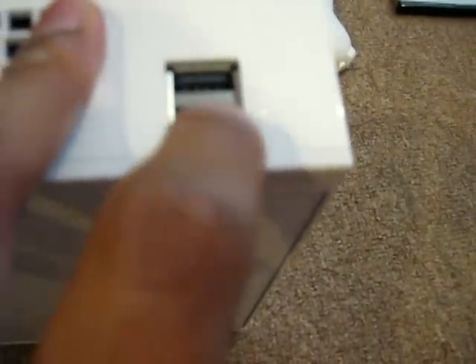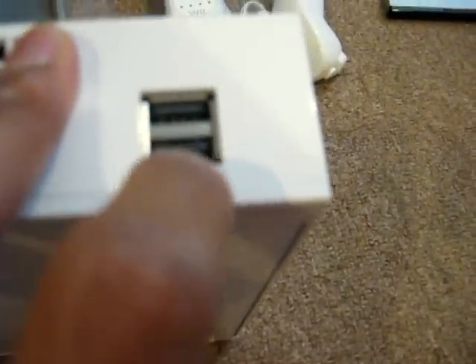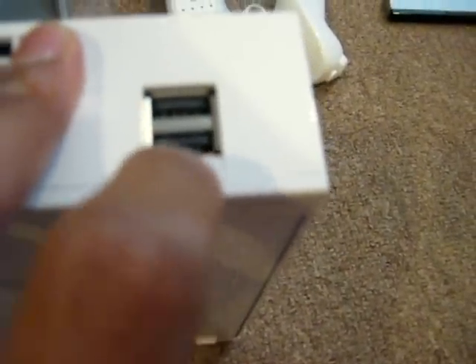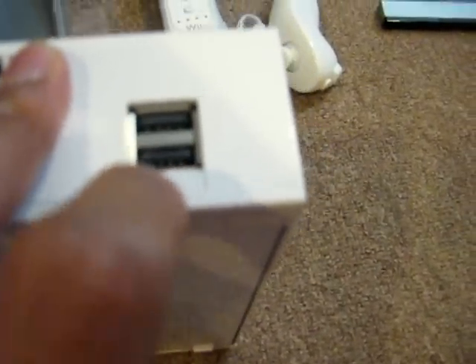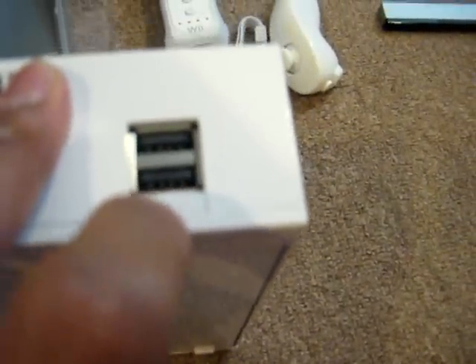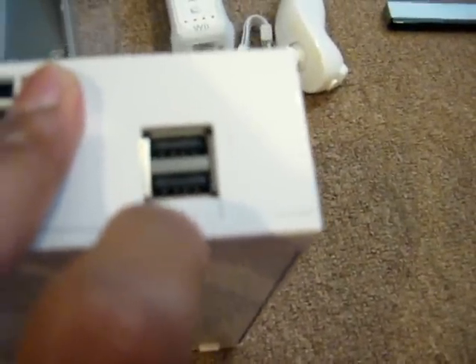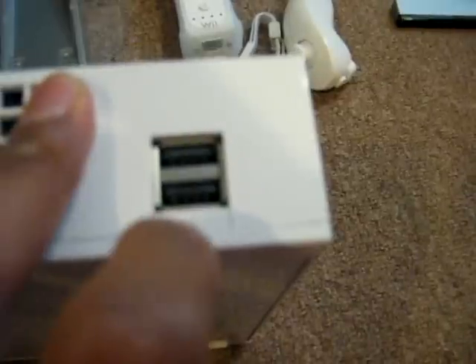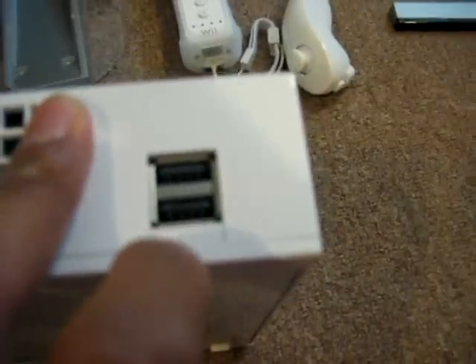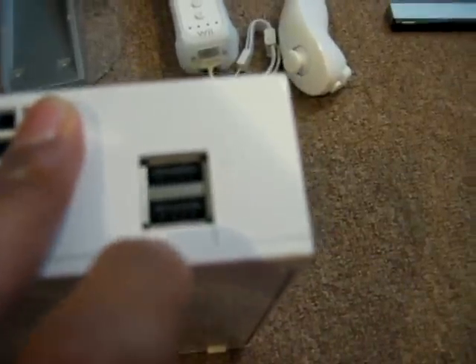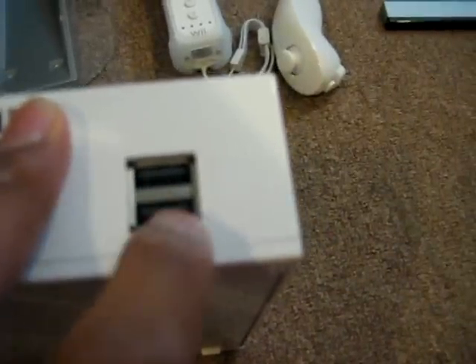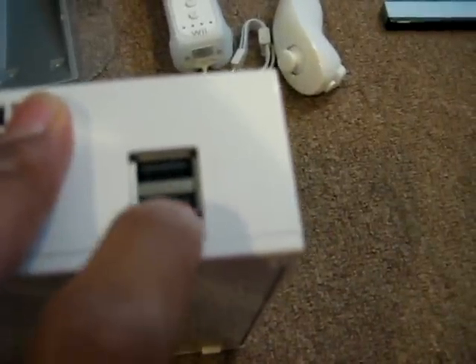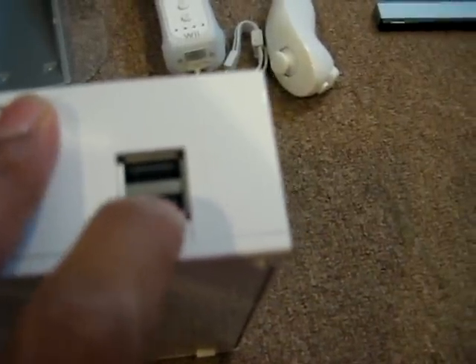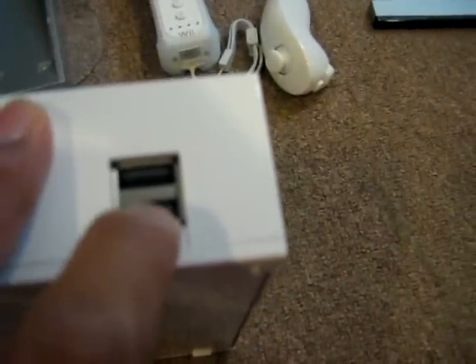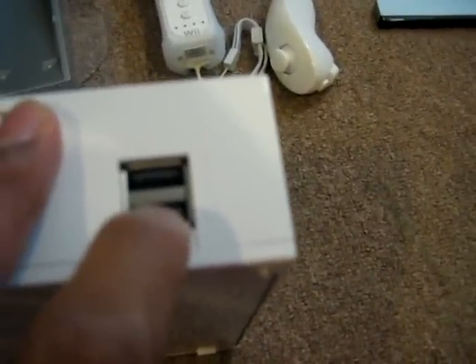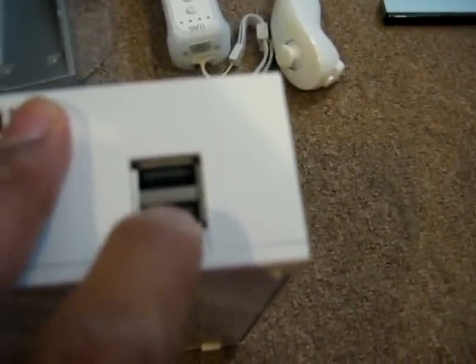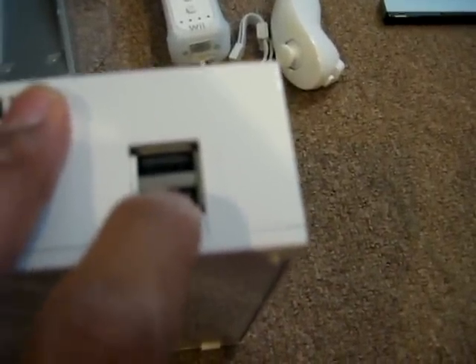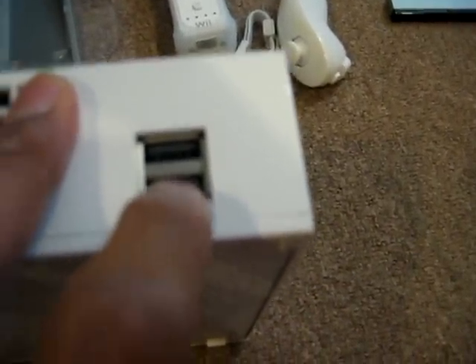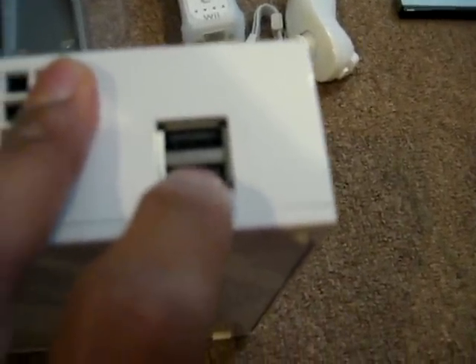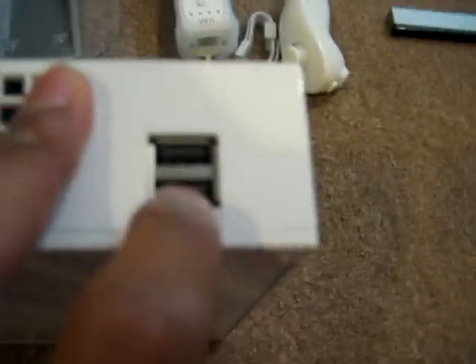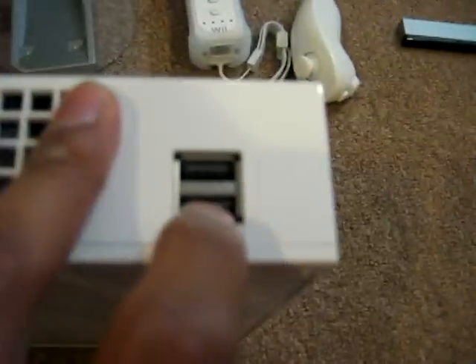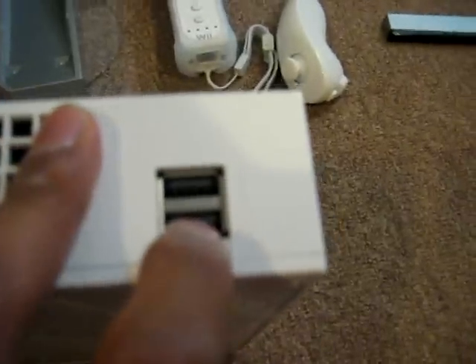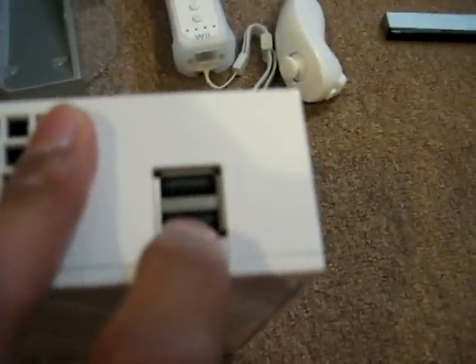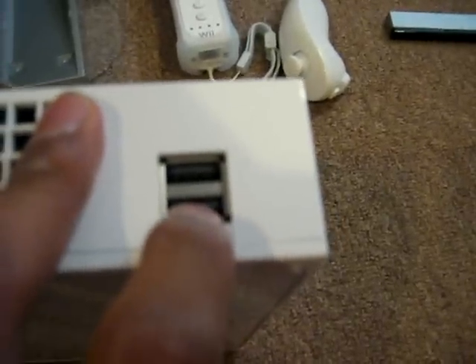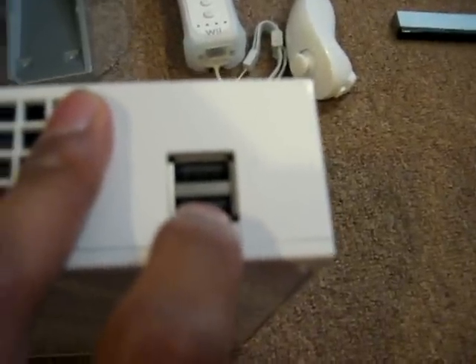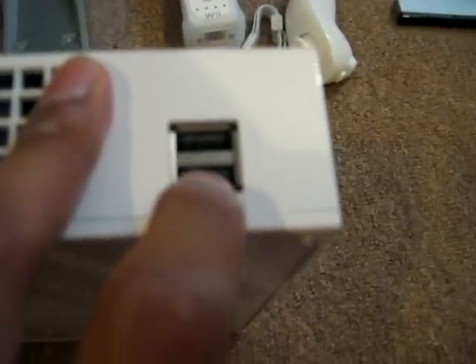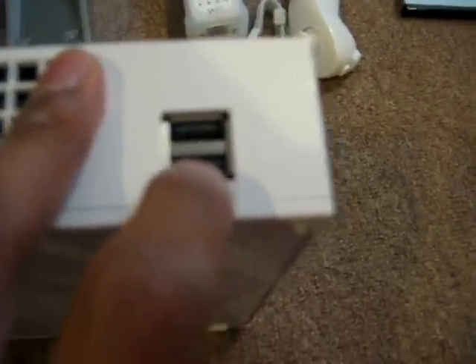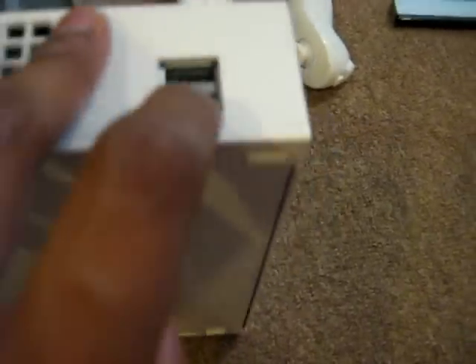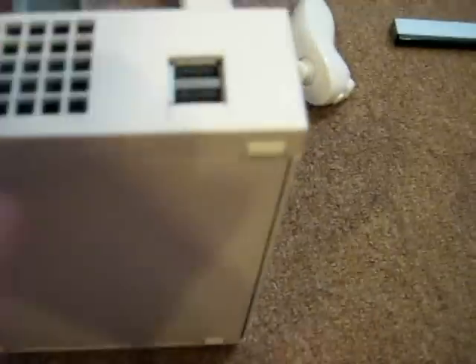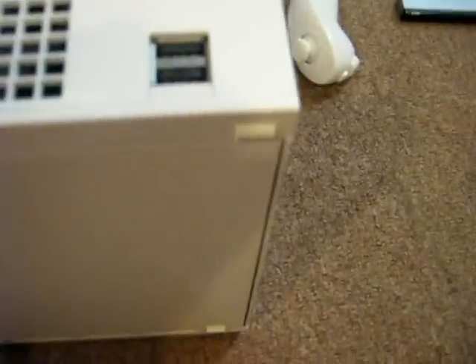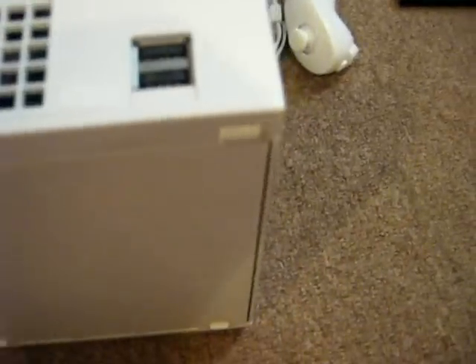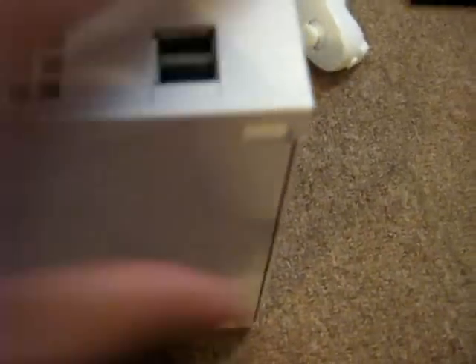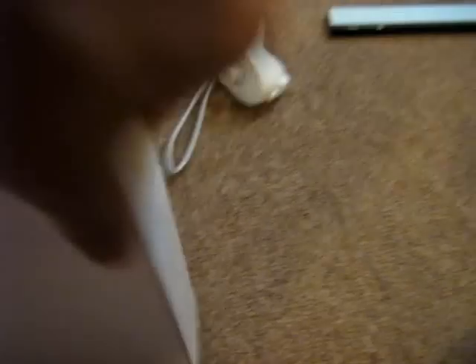The USB ports are also used for the modem adapter, in case you don't want to use the Wii wirelessly — so that way you can connect to the internet through cables if you want. But wireless is the way to go.